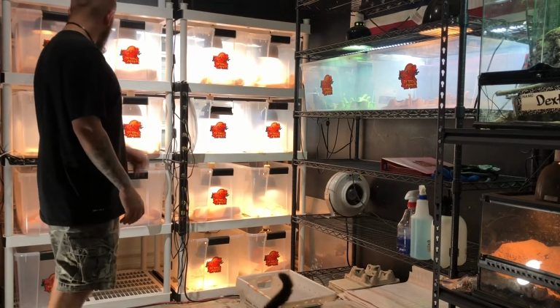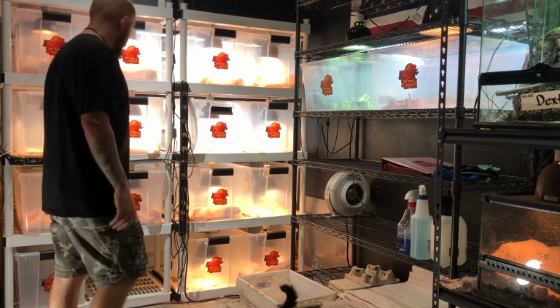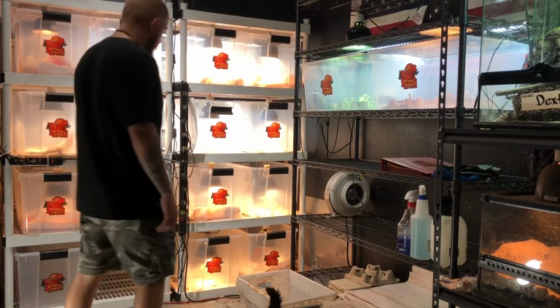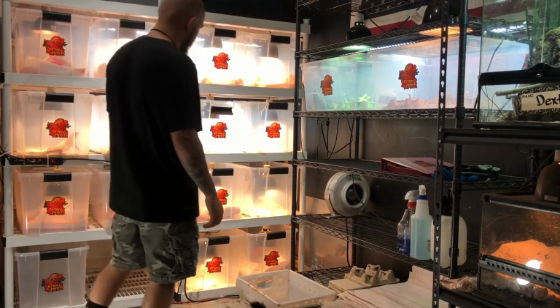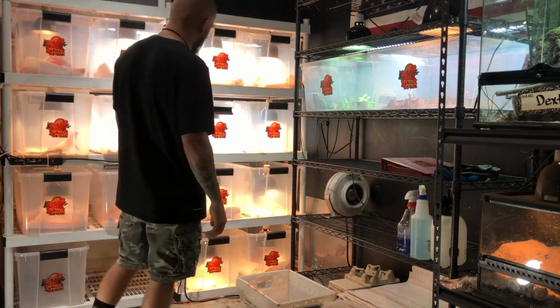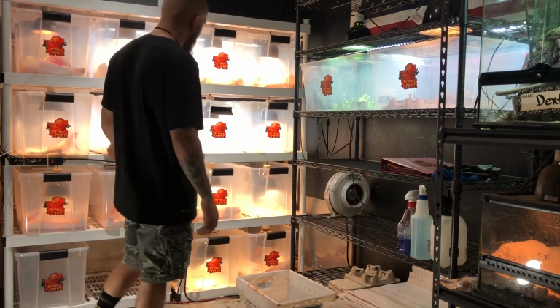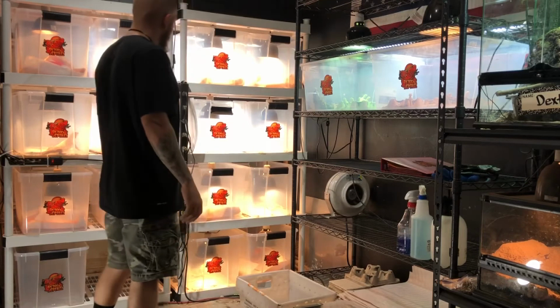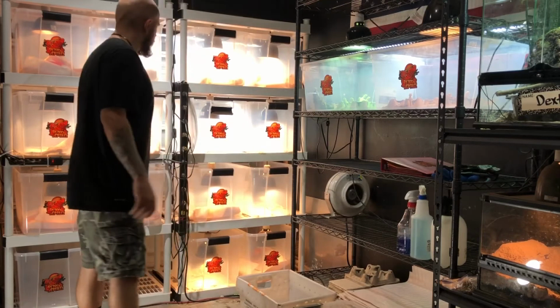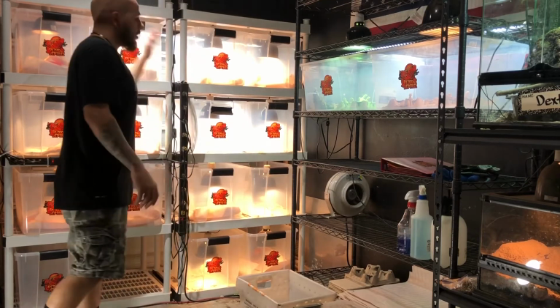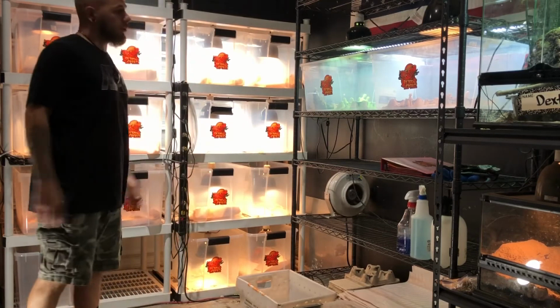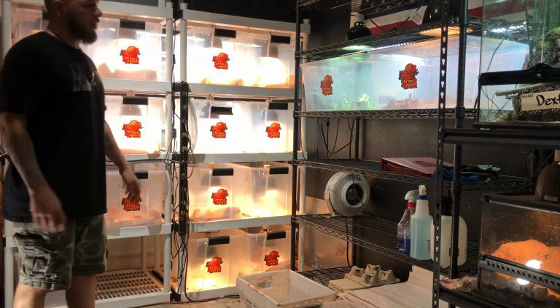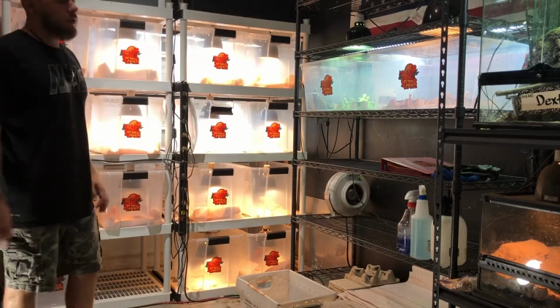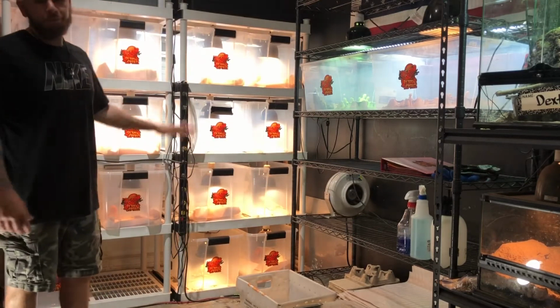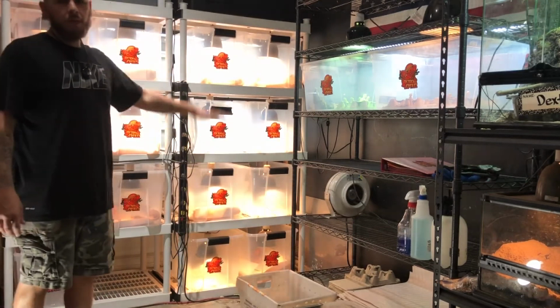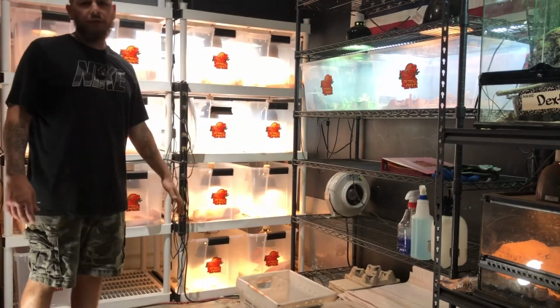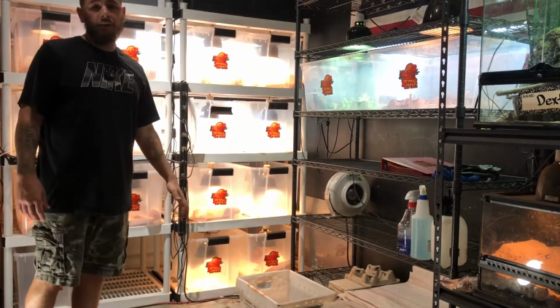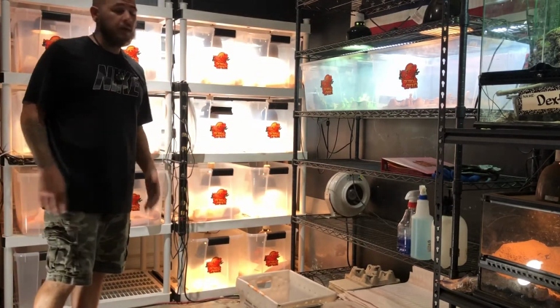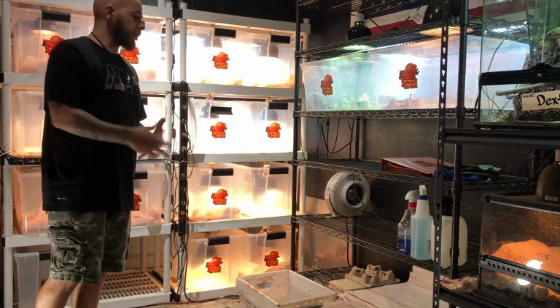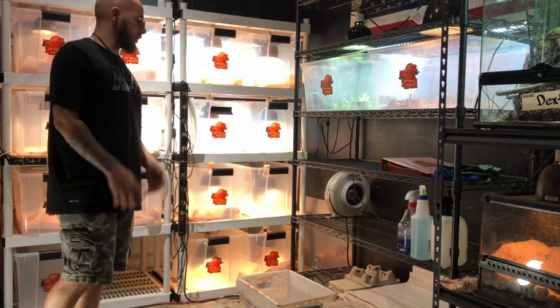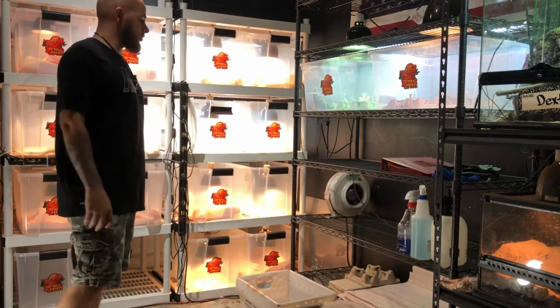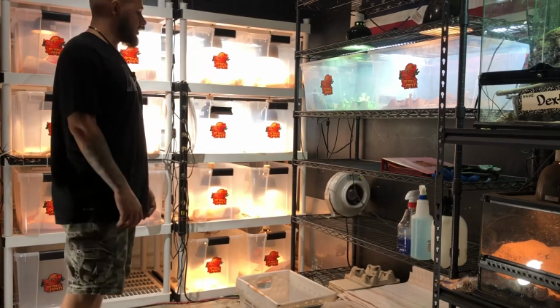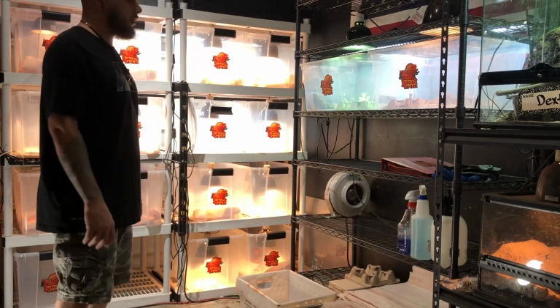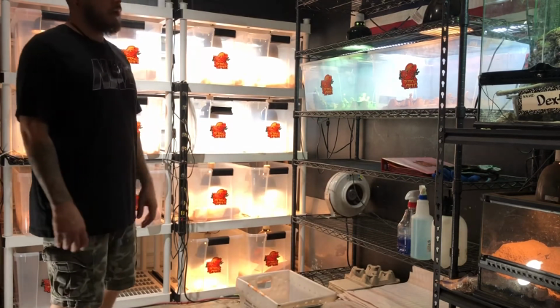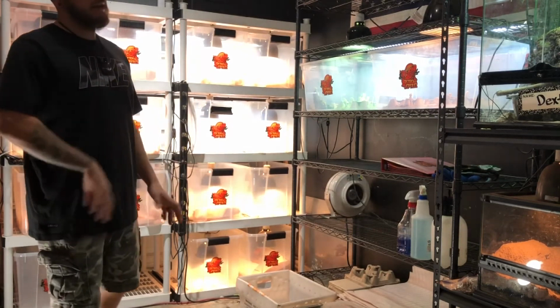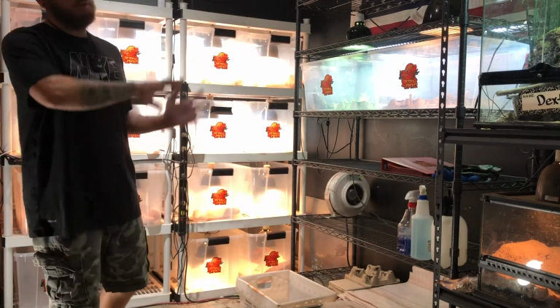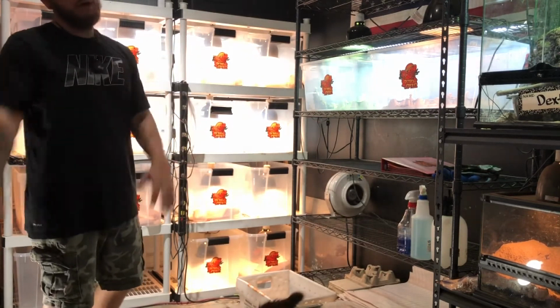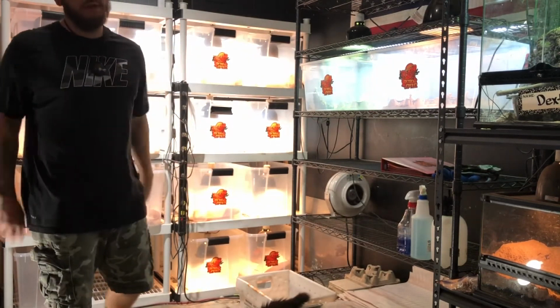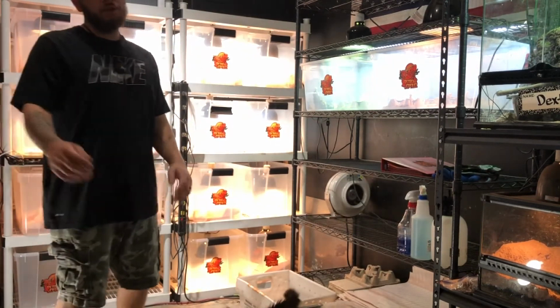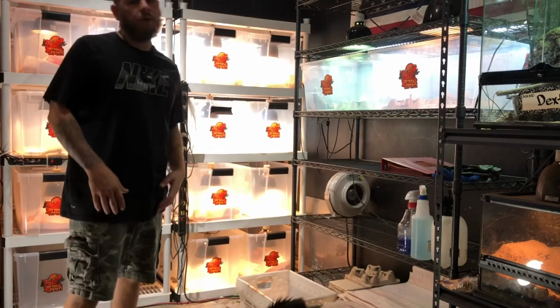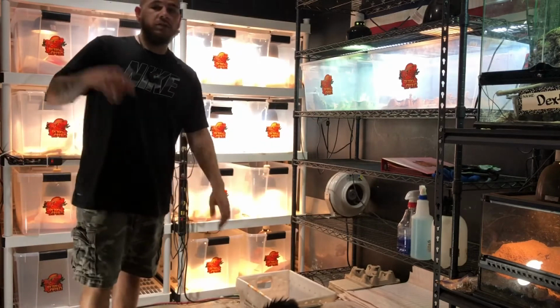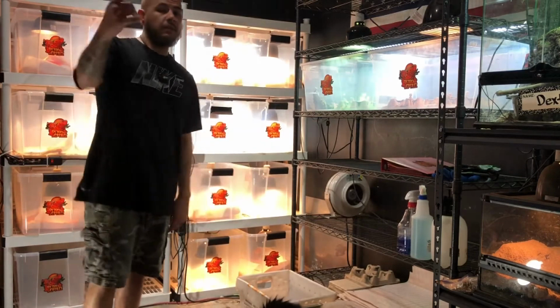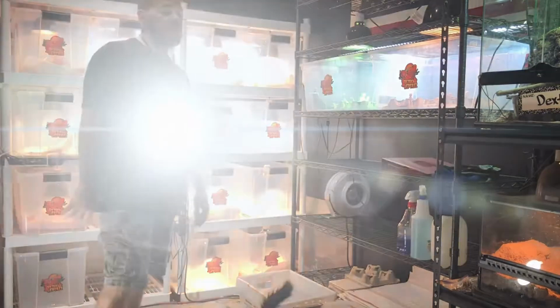I pulled a couple papers out already — they were pretty gross — but I'm going to go through, clean everybody's cage, feed everybody, check everybody out, make sure everybody's looking good, and then we'll move our way through. Here's the time-lapse of that.